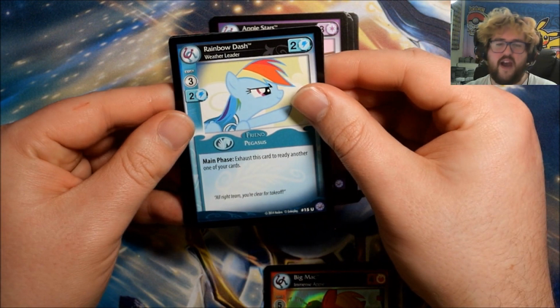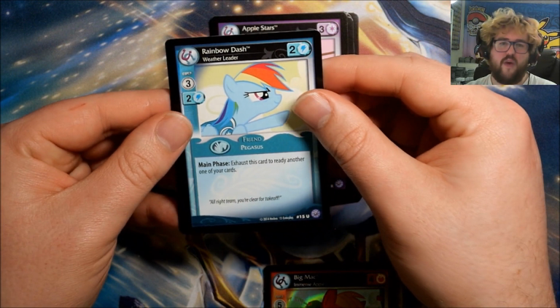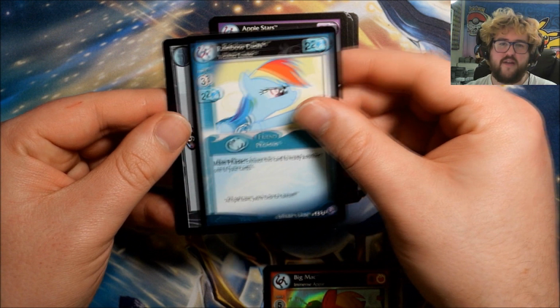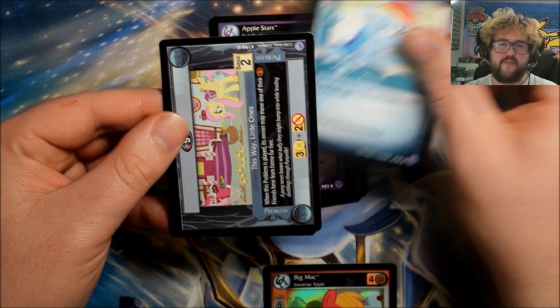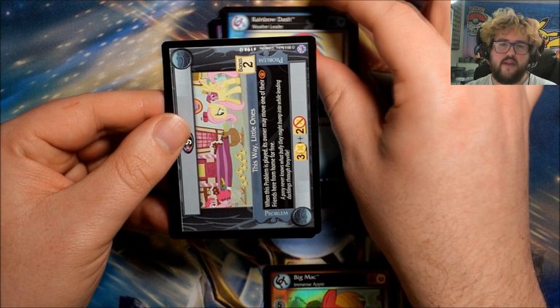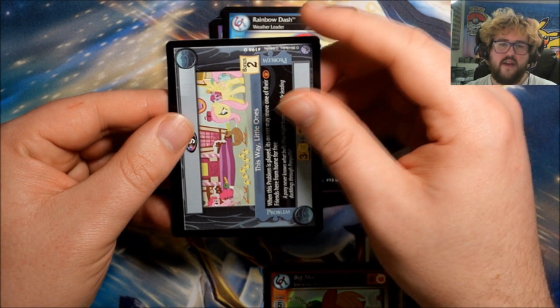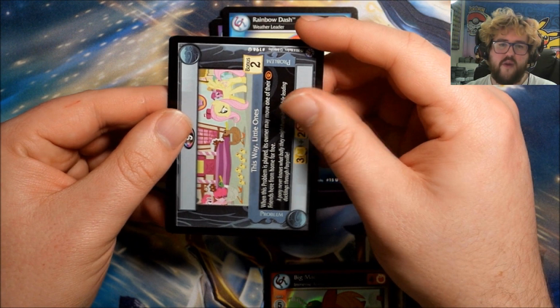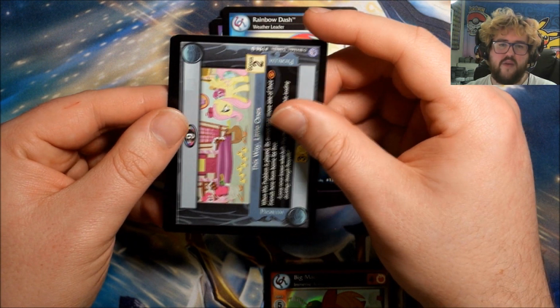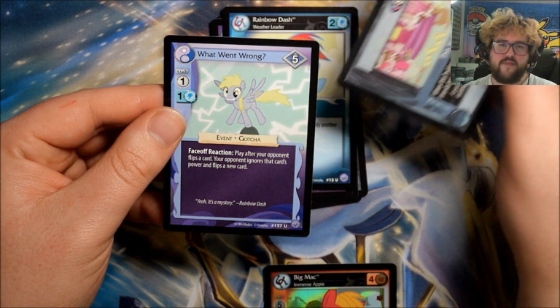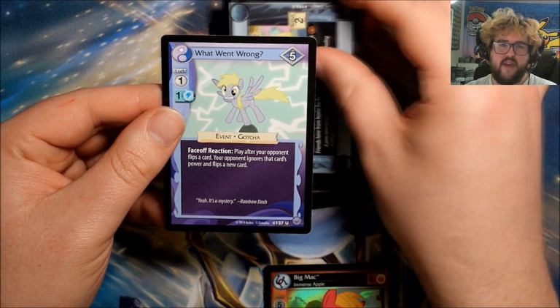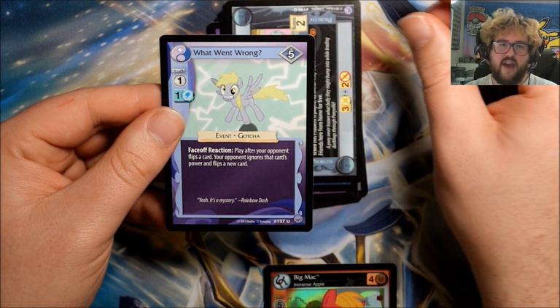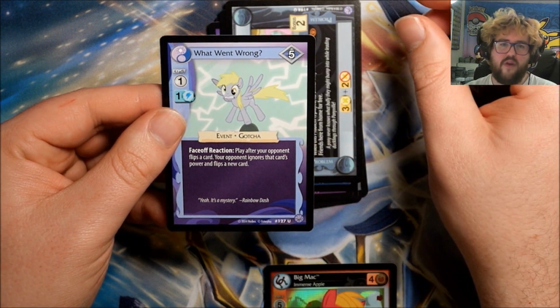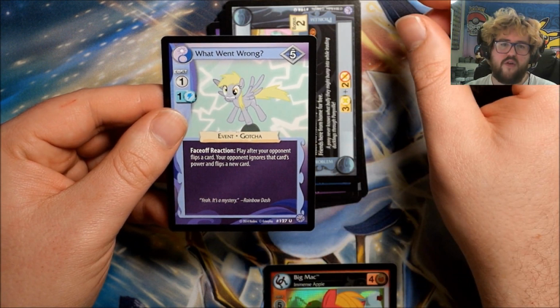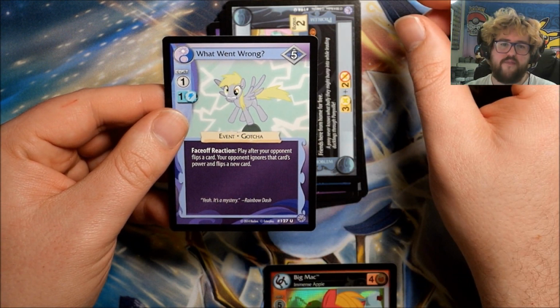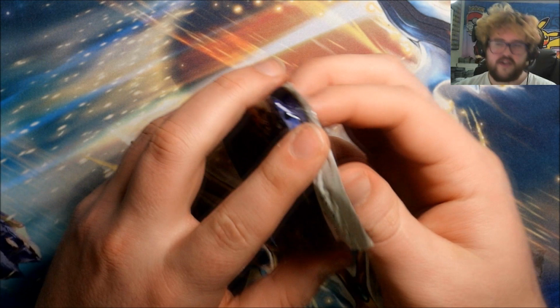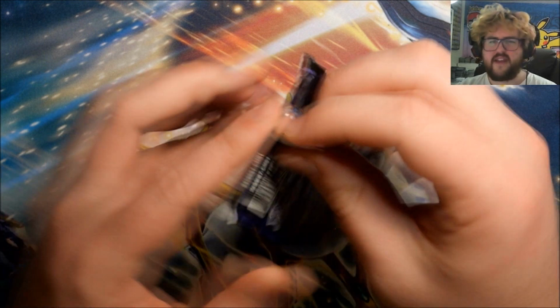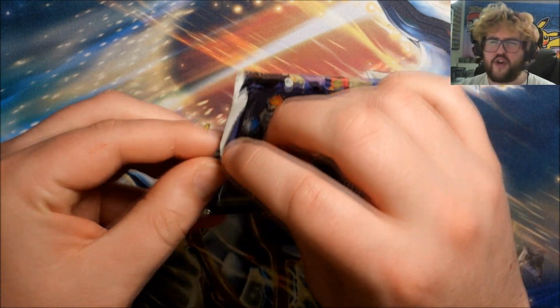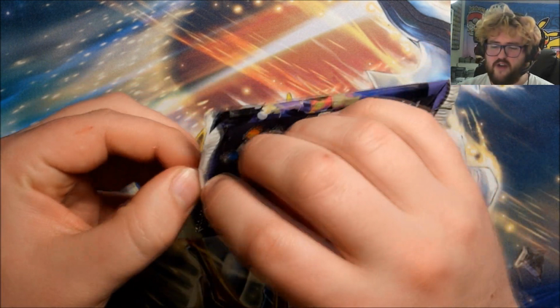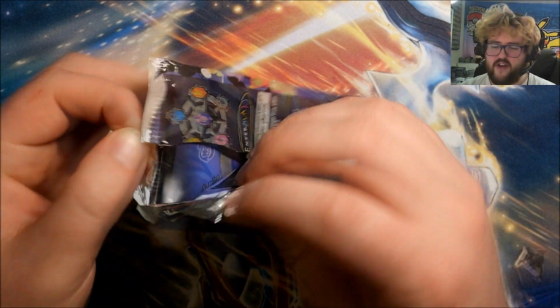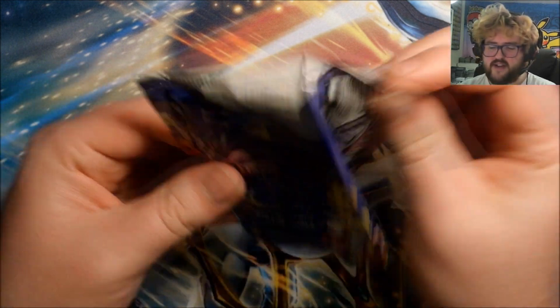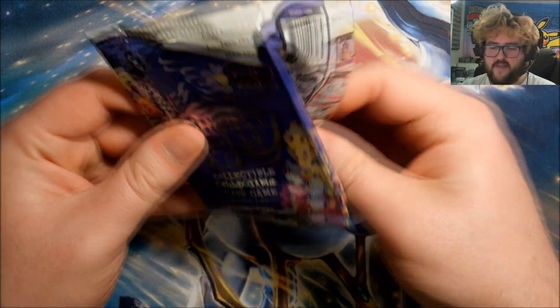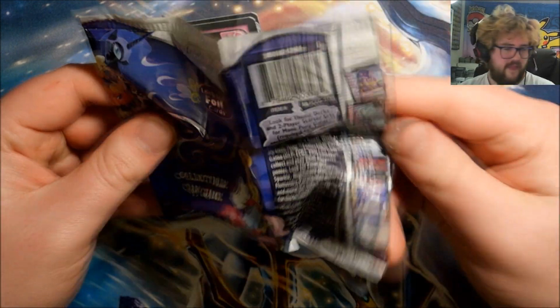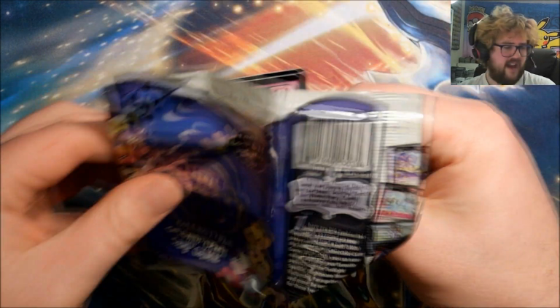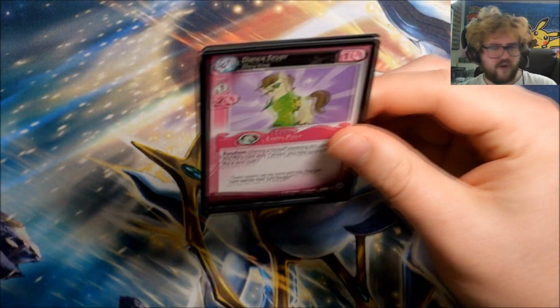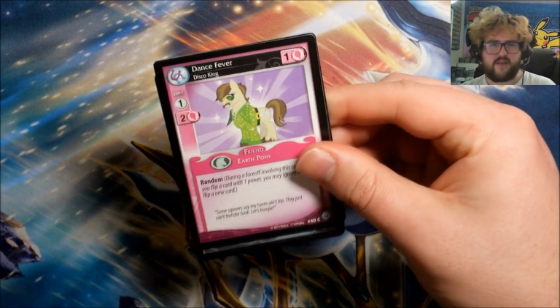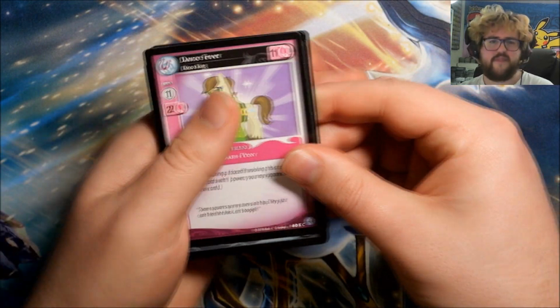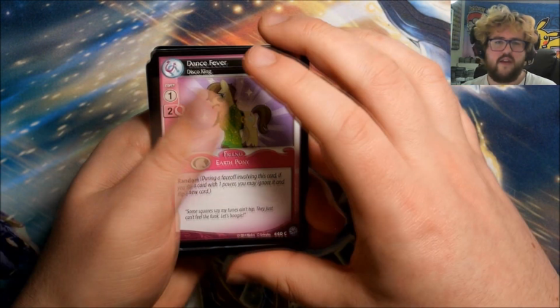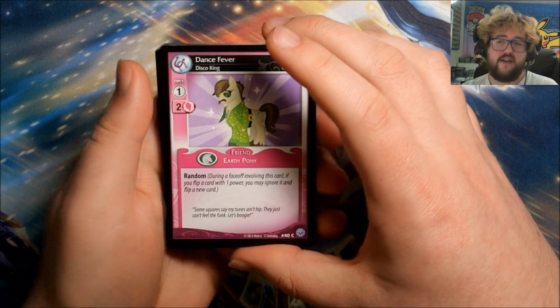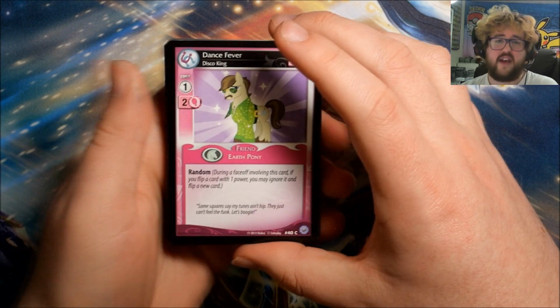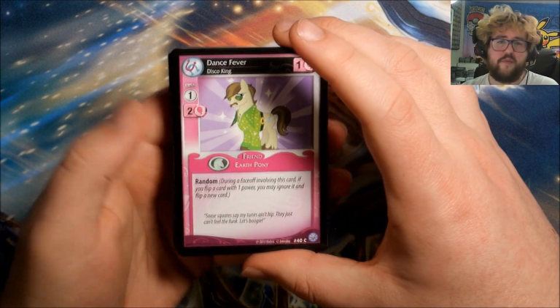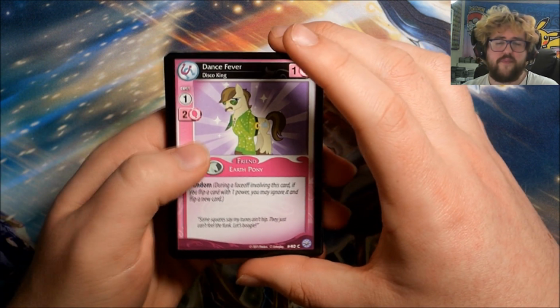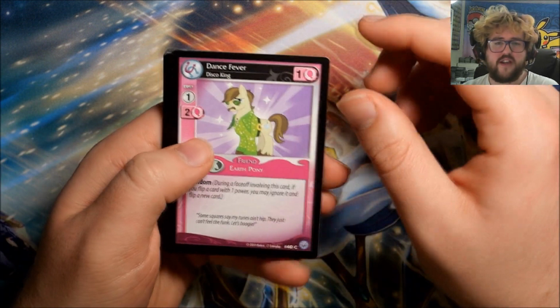We then have Rainbow Dash: Weather Leader, This Way Little Ones, and What Went Wrong. Hitting that third ultra rare is very nice — that's a nice box. I say I think because I don't know the pull odds.